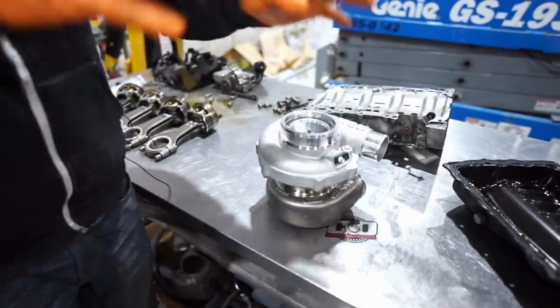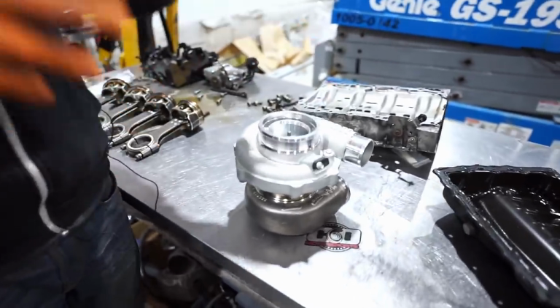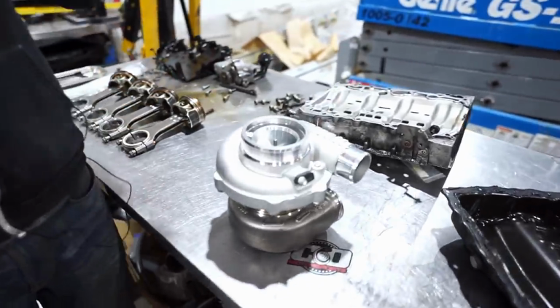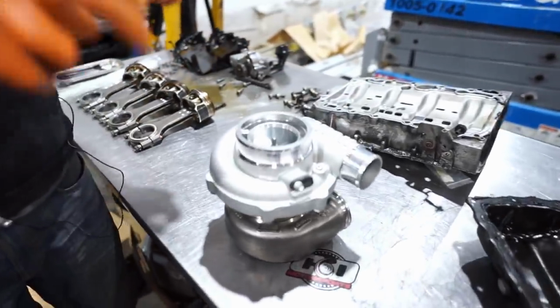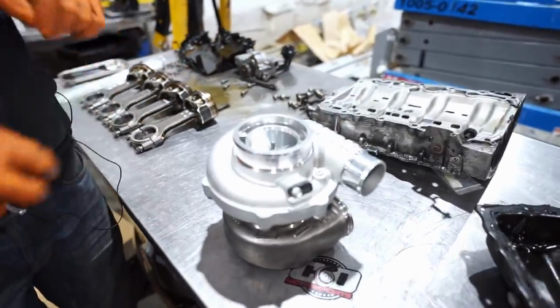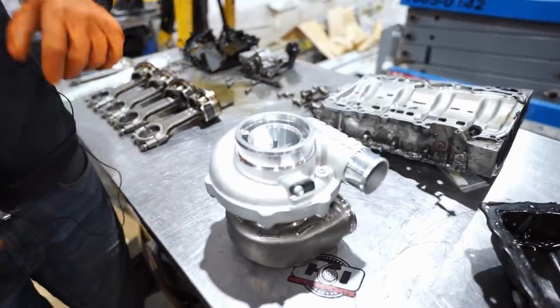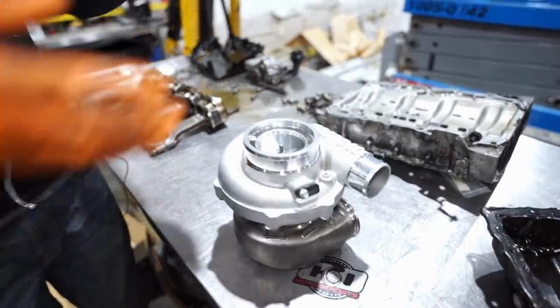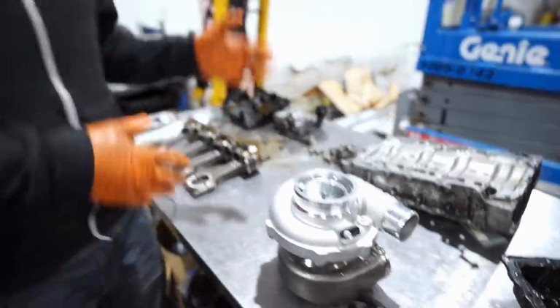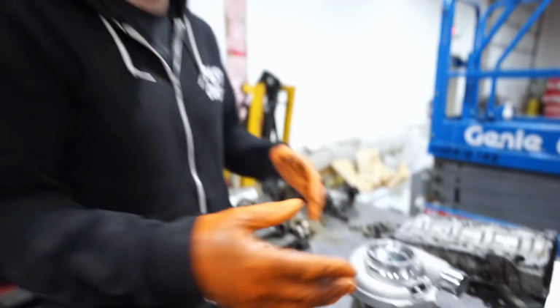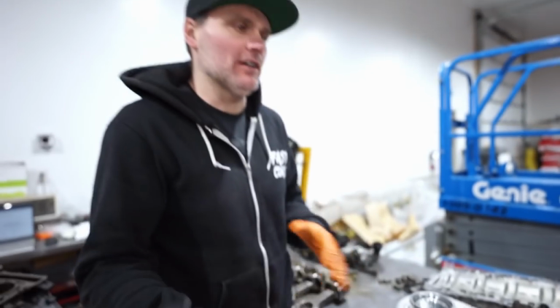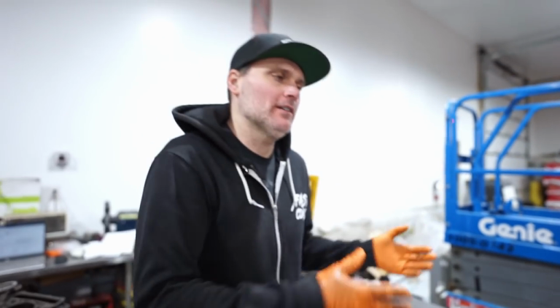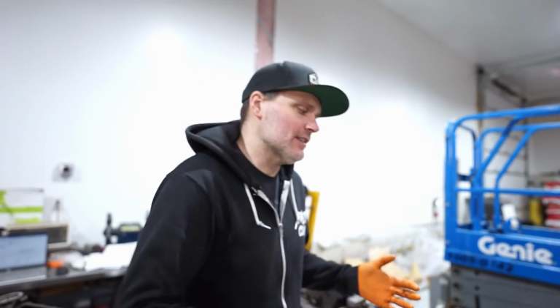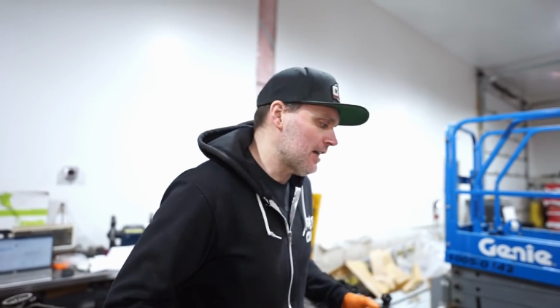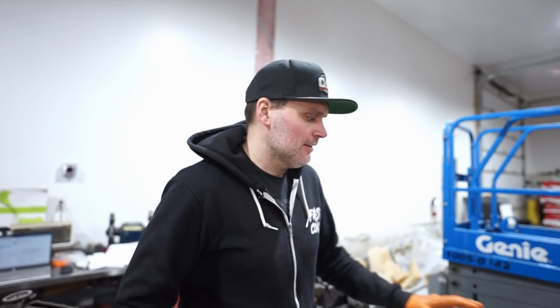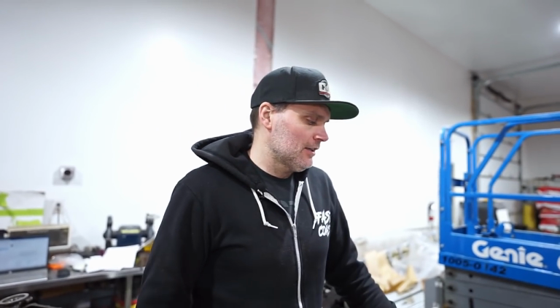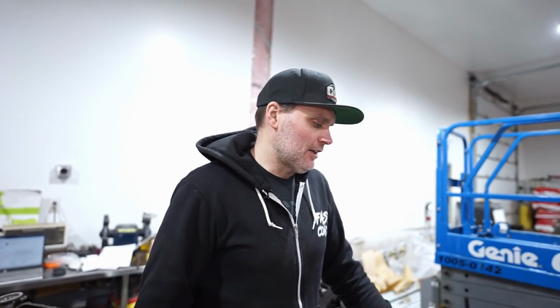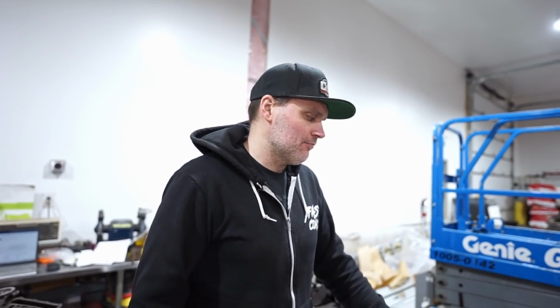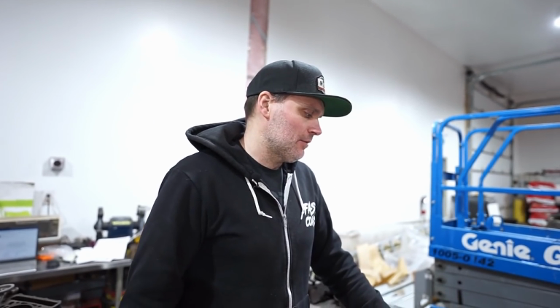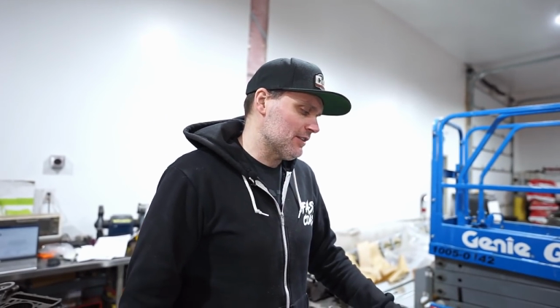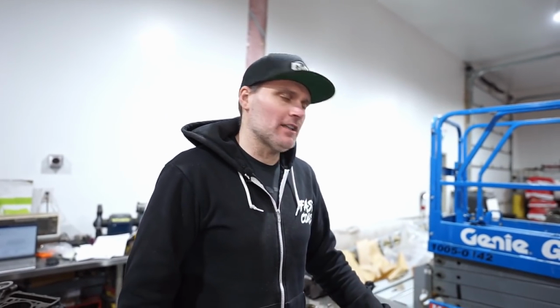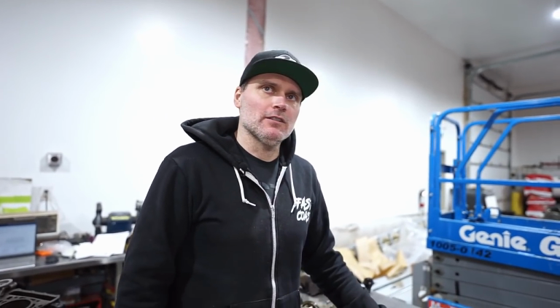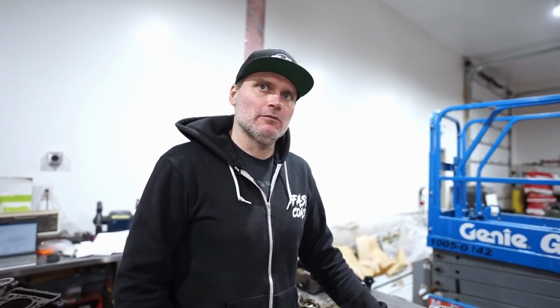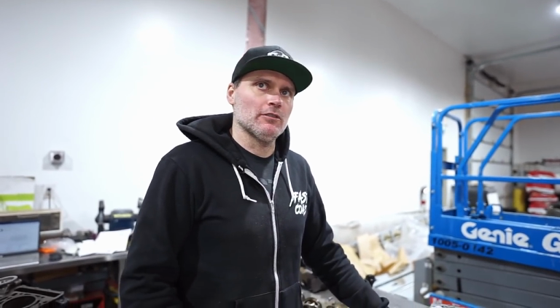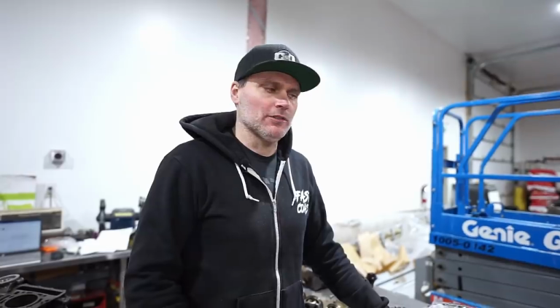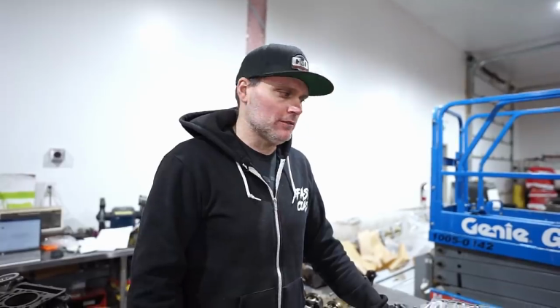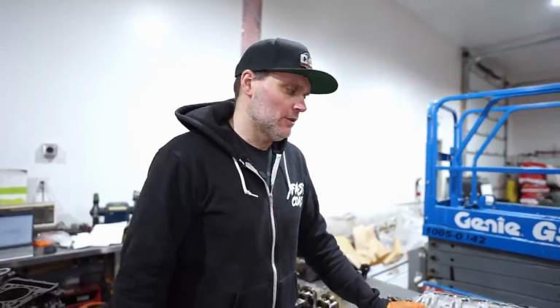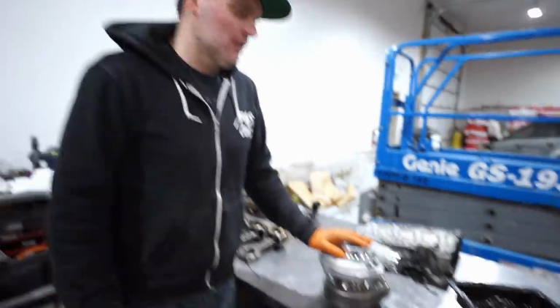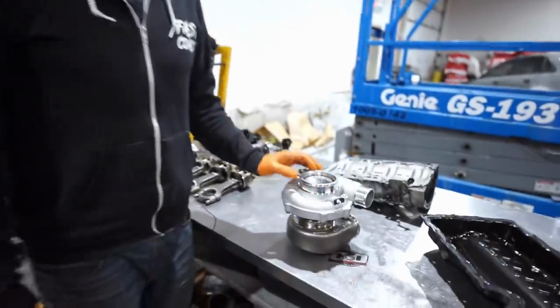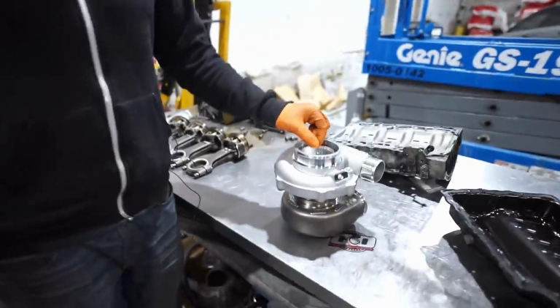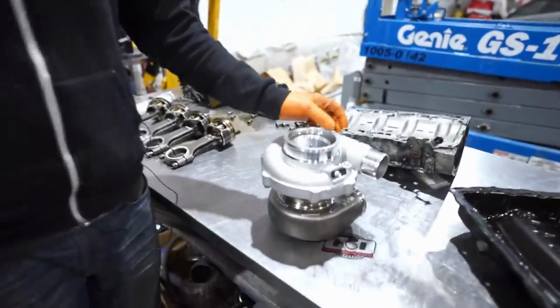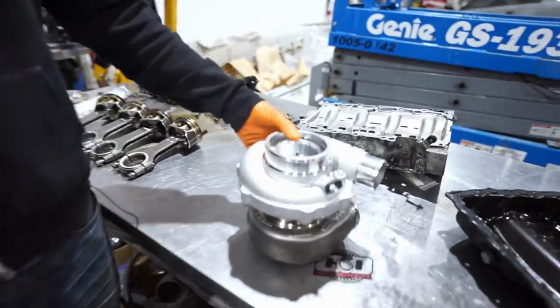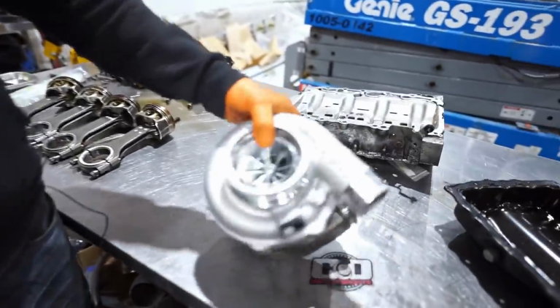The G900 is 900 horsepower capable — that's crankshaft horsepower, so wheel horsepower is less than that. But this is going to give us a little bit of room to grow as well. Definitely a serious, super compact setup.